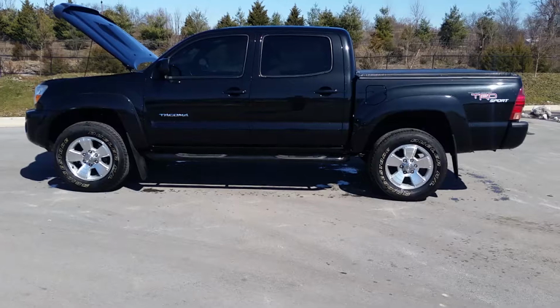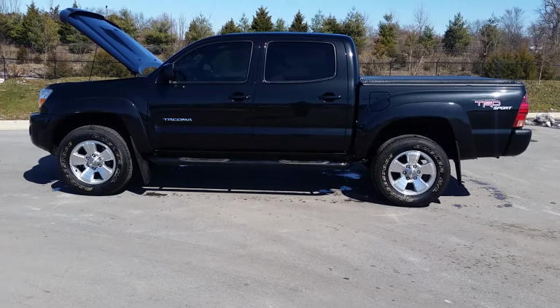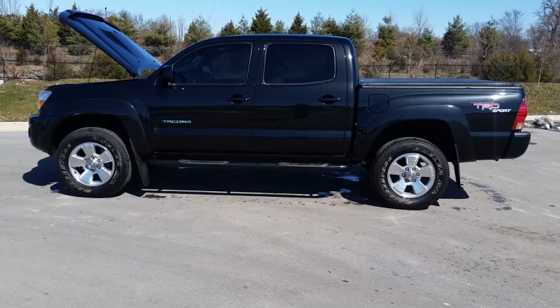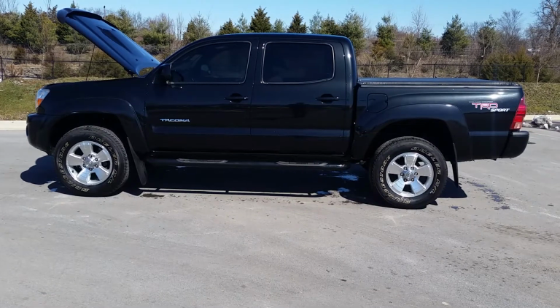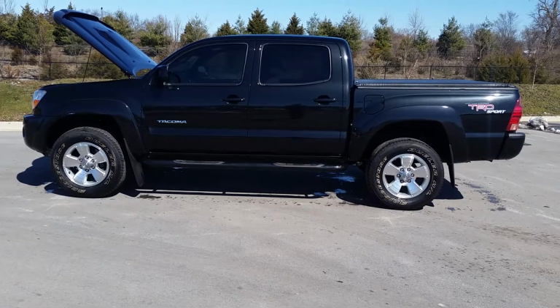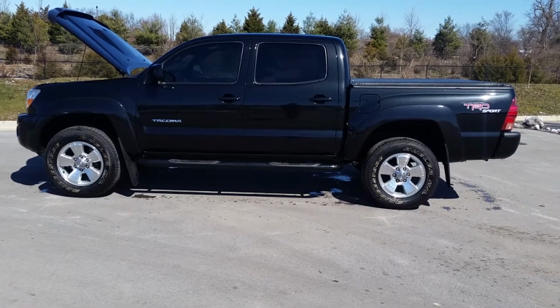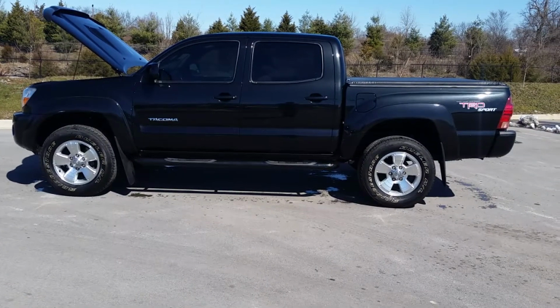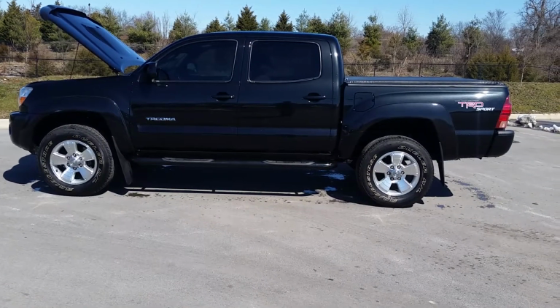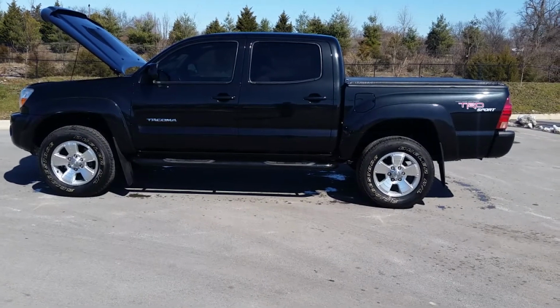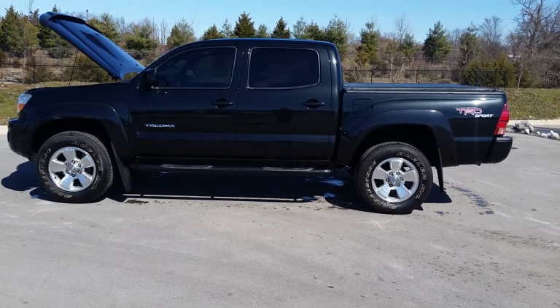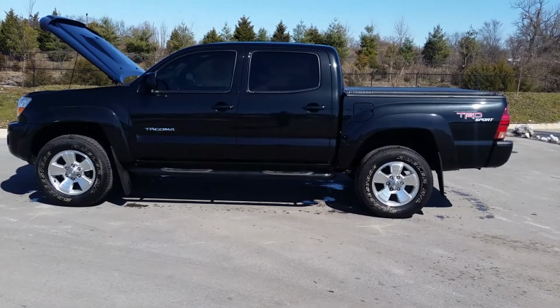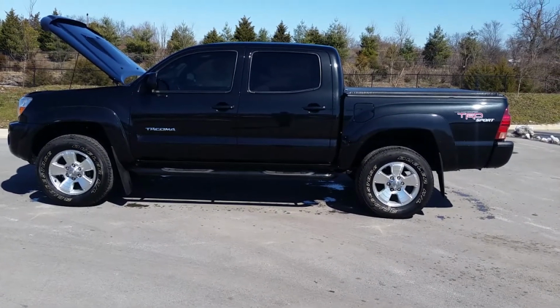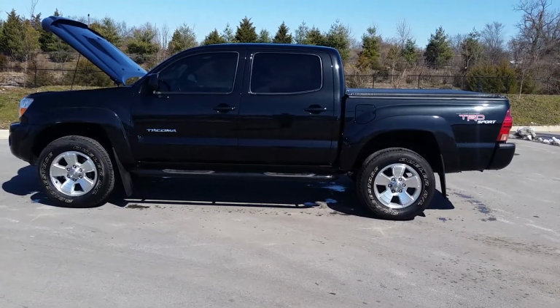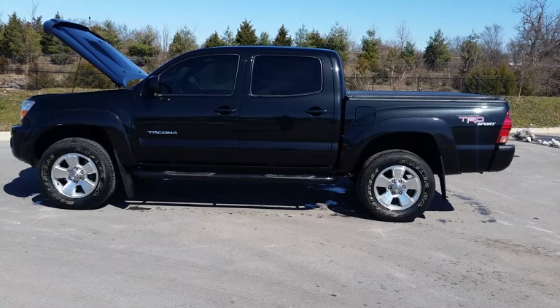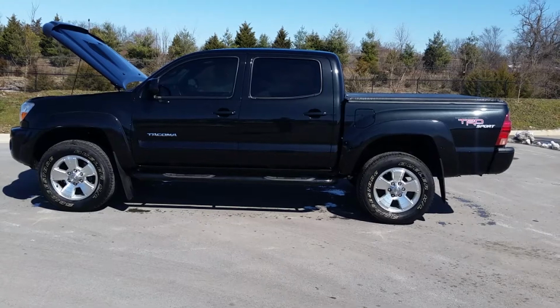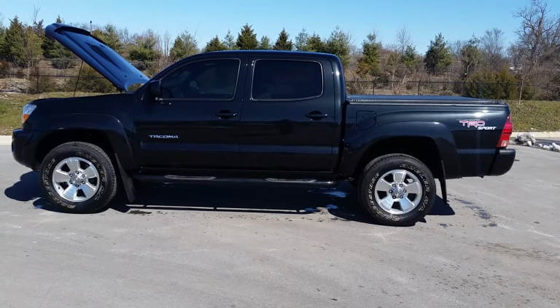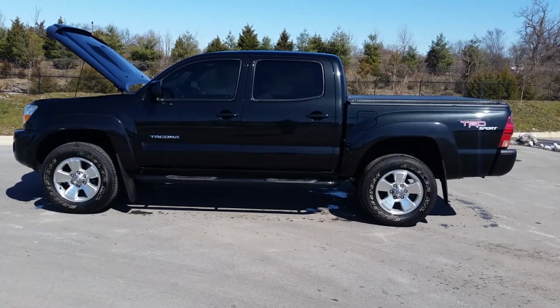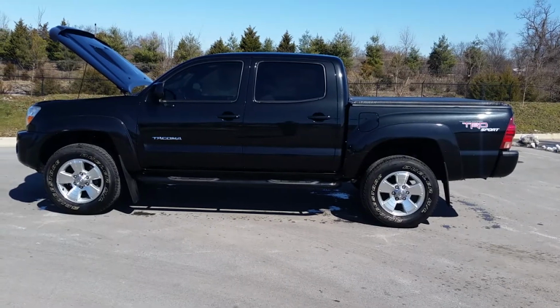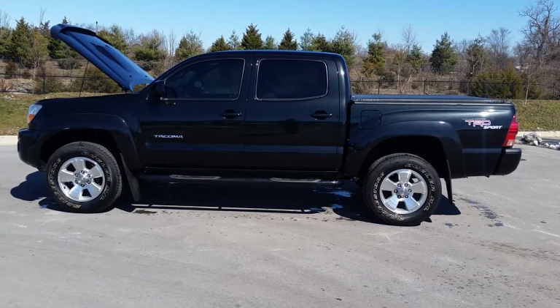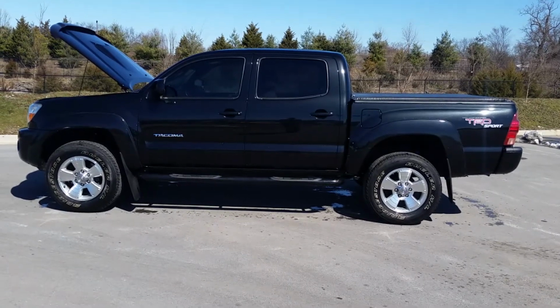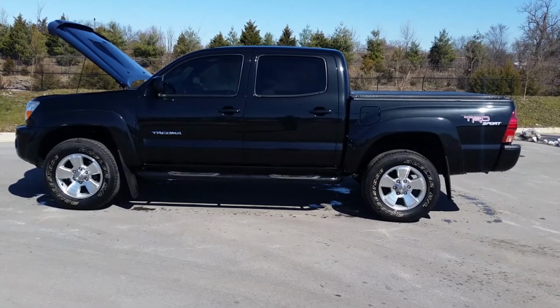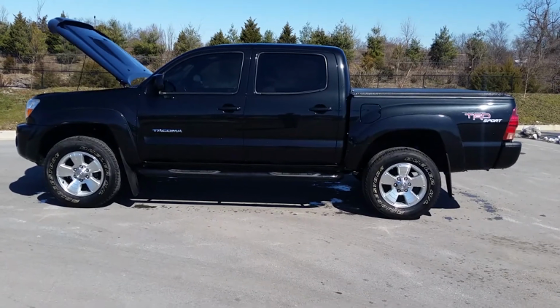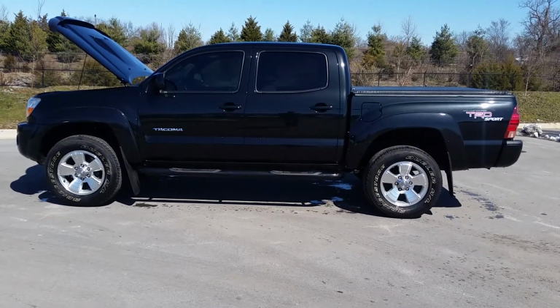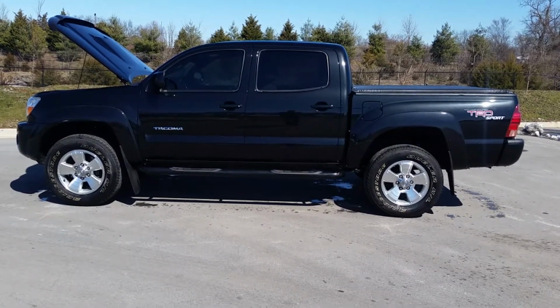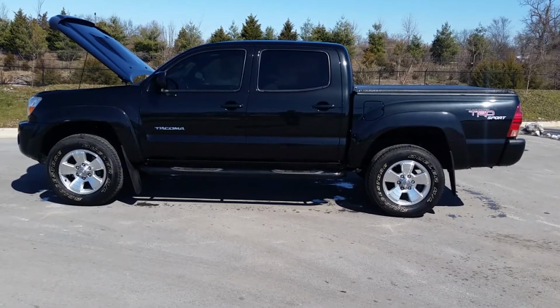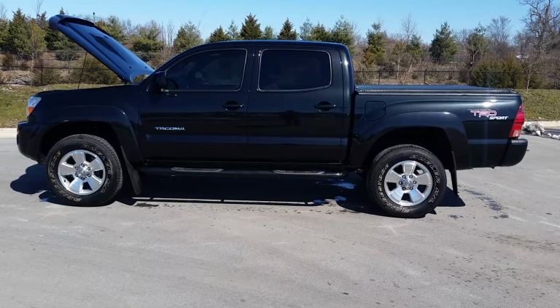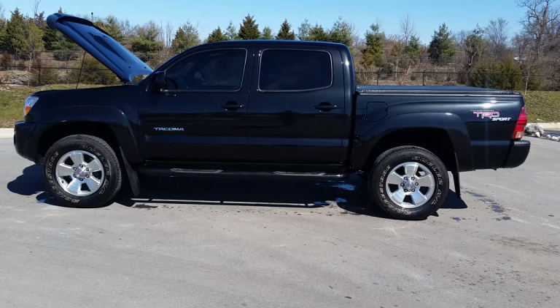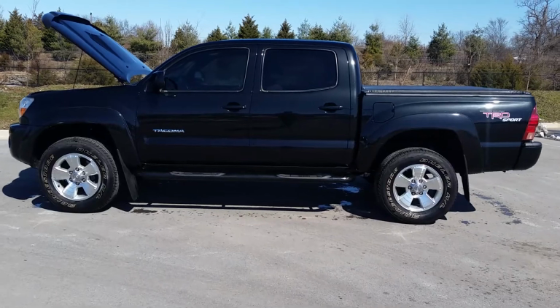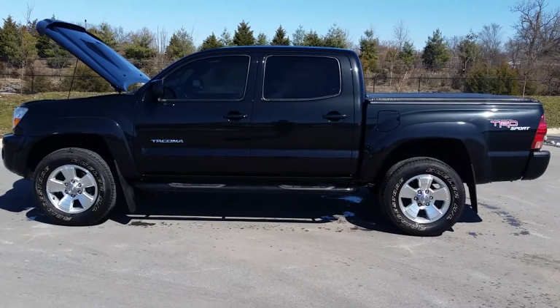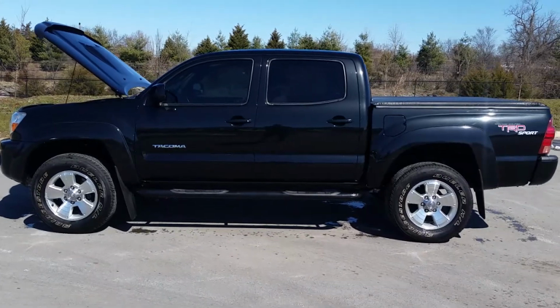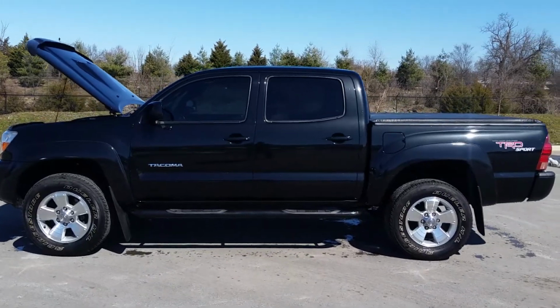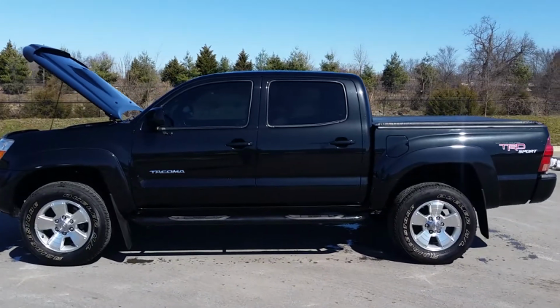Everybody, welcome to Wilson County Chevrolet BJMC of Lebanon, Tennessee. This is Brian Grizz — just in on trade, another find. This is a one-owner 2007 Toyota Tacoma, the four-door TRD Sport.